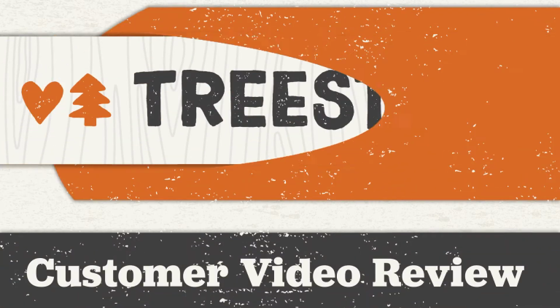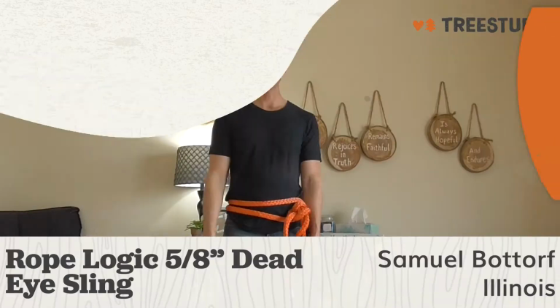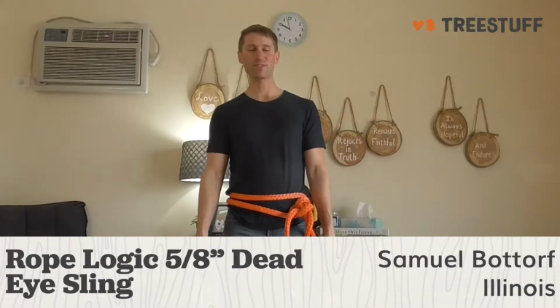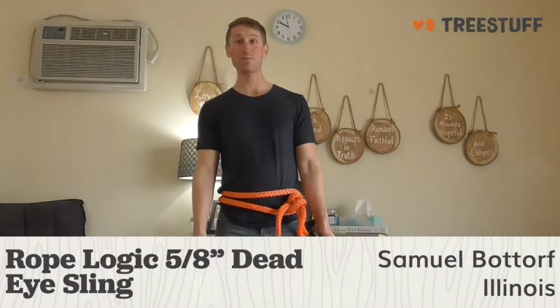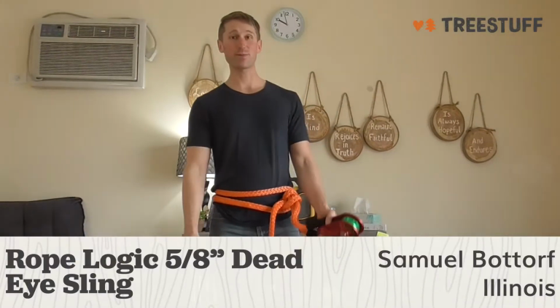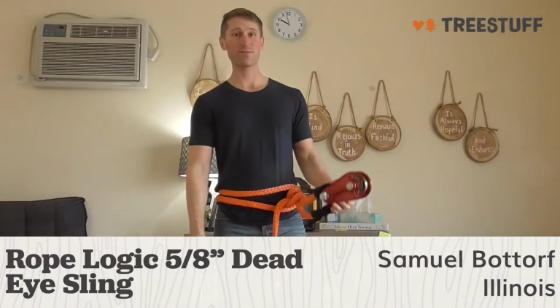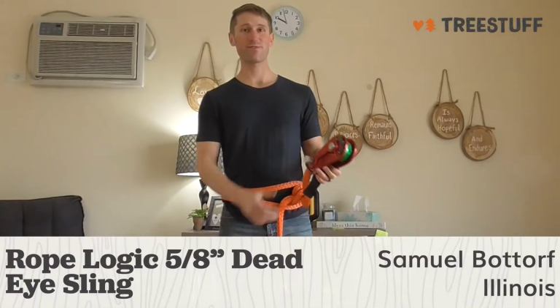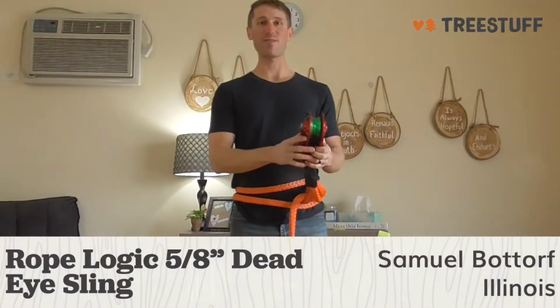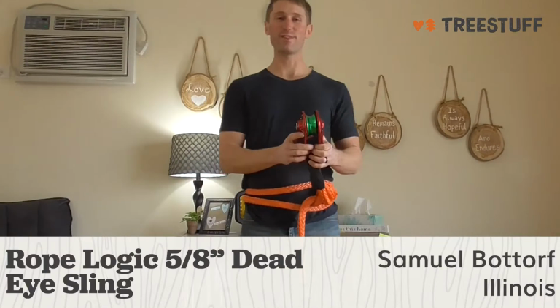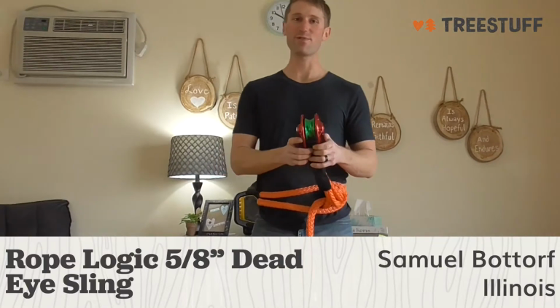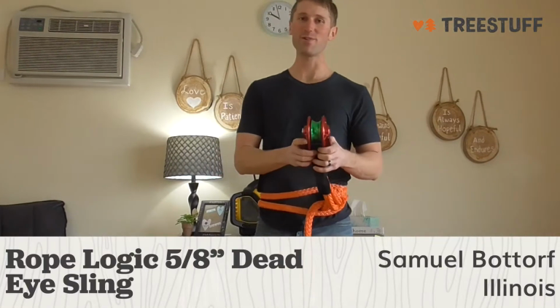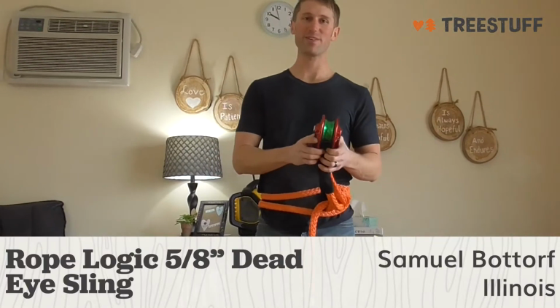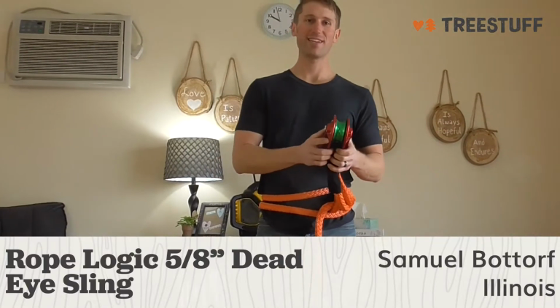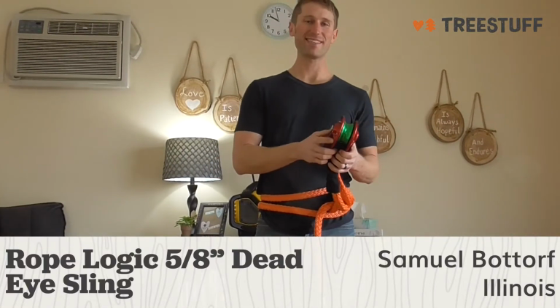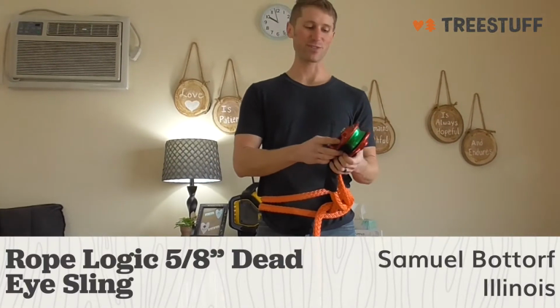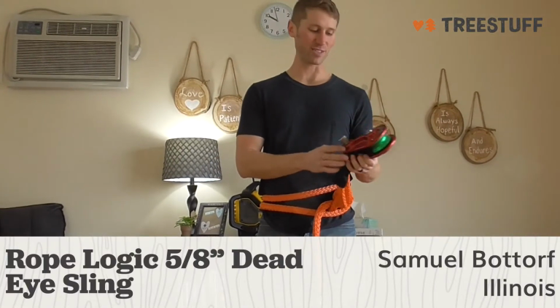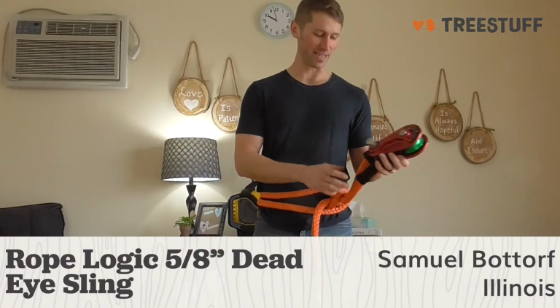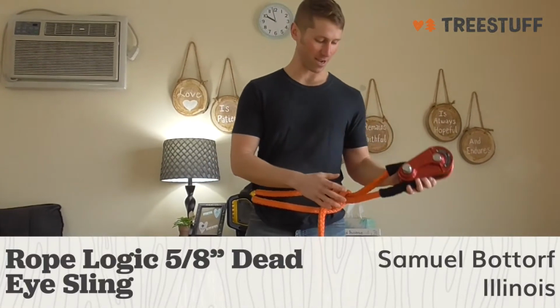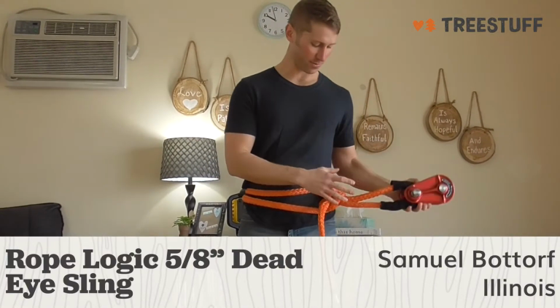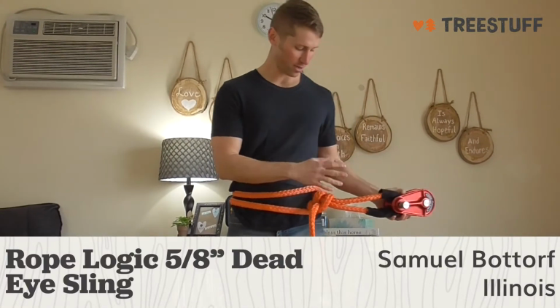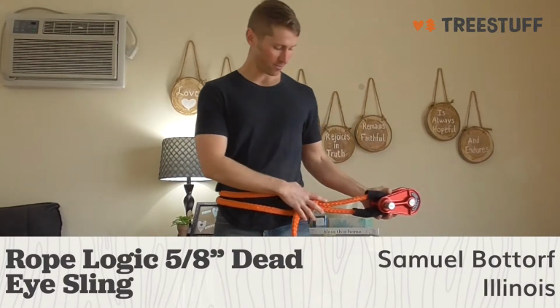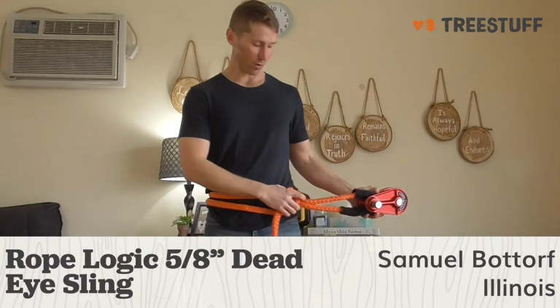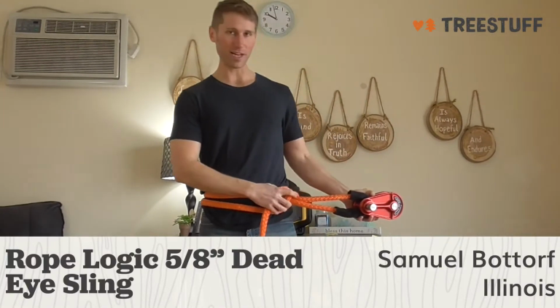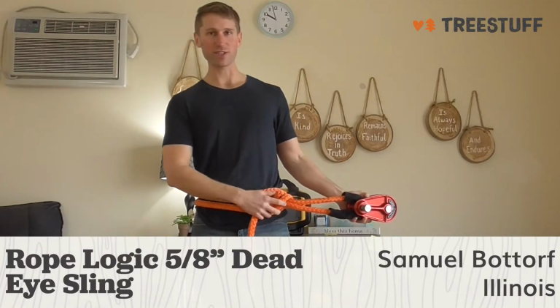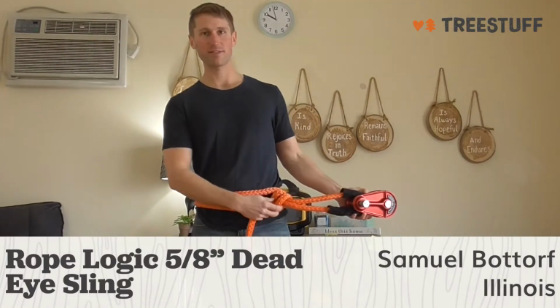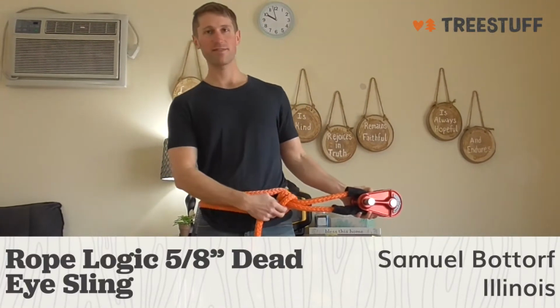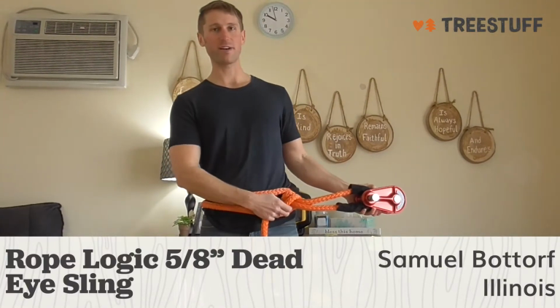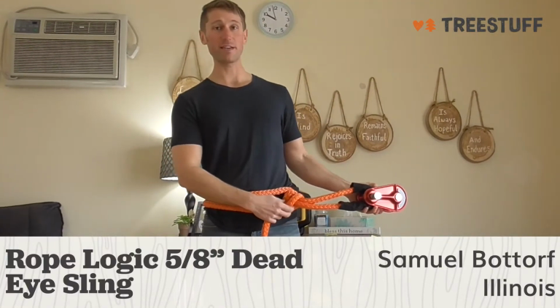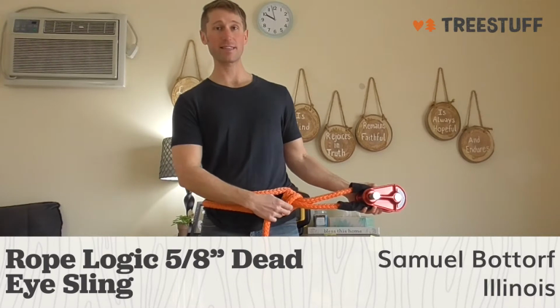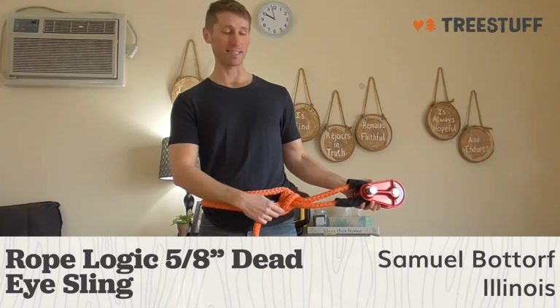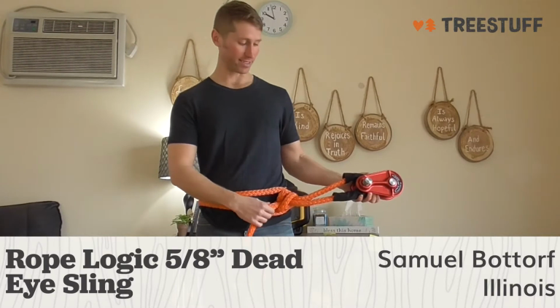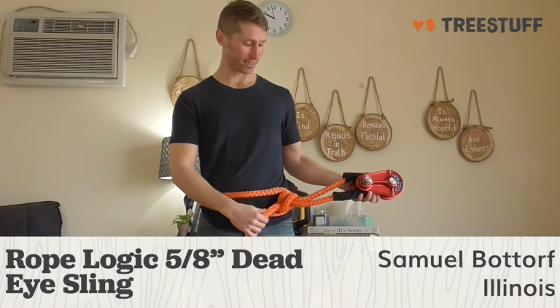Hi there, I'm Sam Obator from Bridgeview, Illinois, and this is a treestuff.com review for the Rope Logic 5/8th Dead Eye Sling.